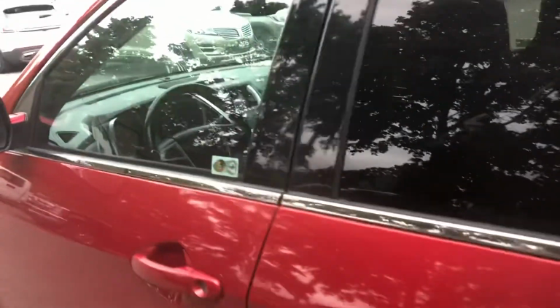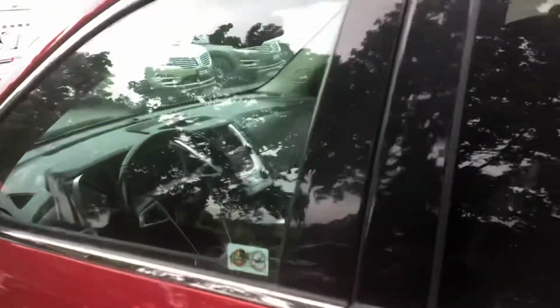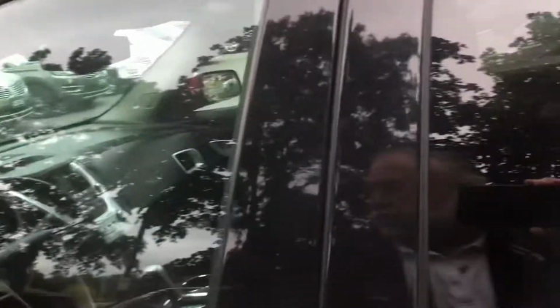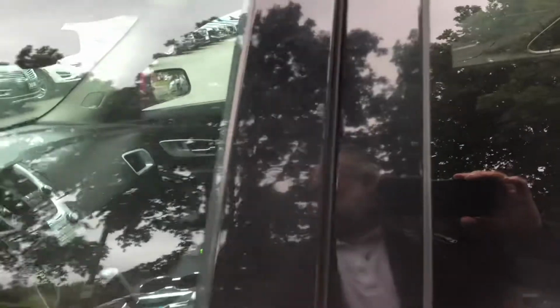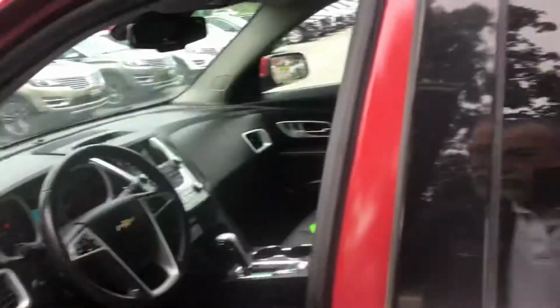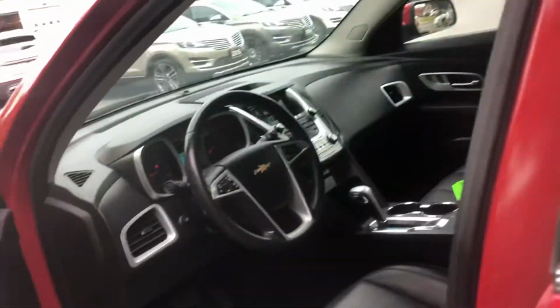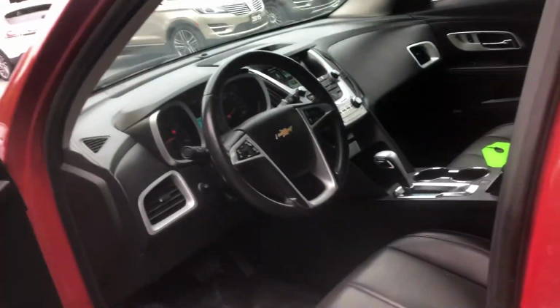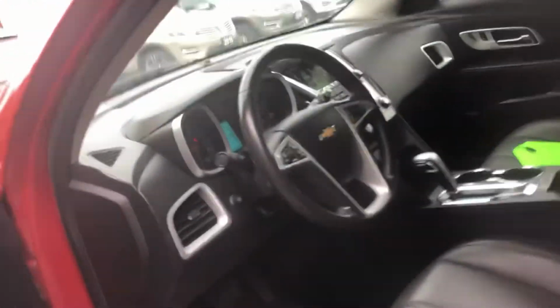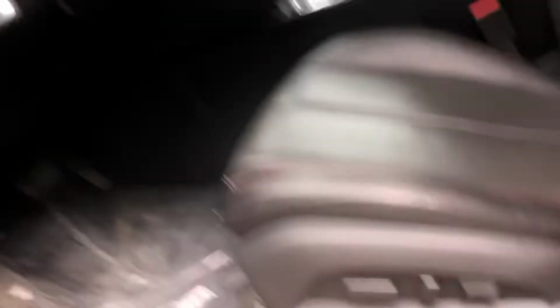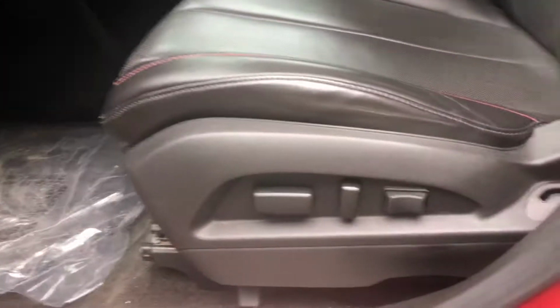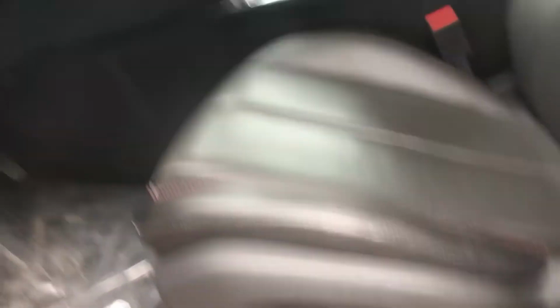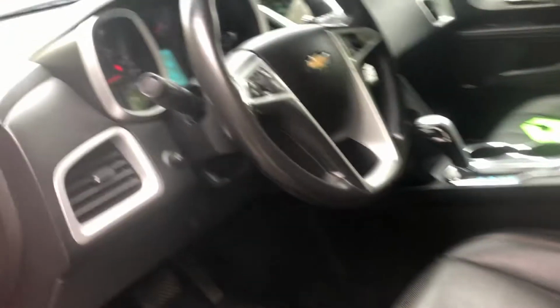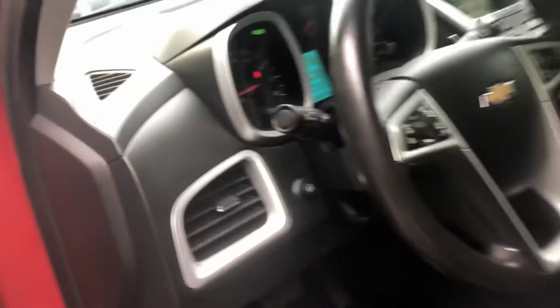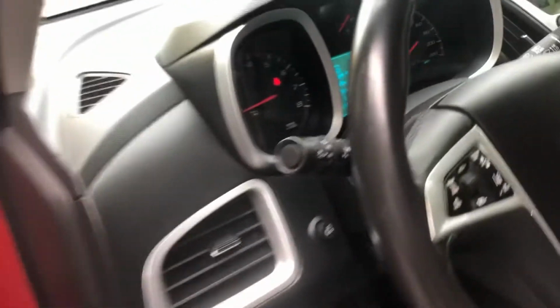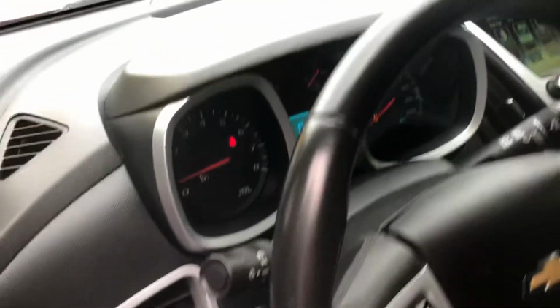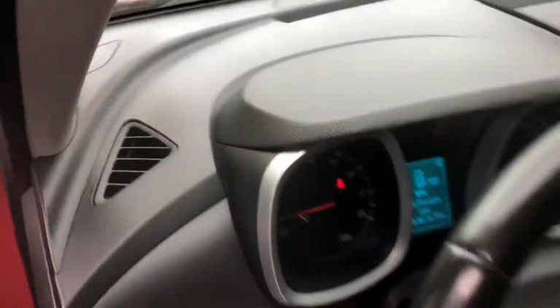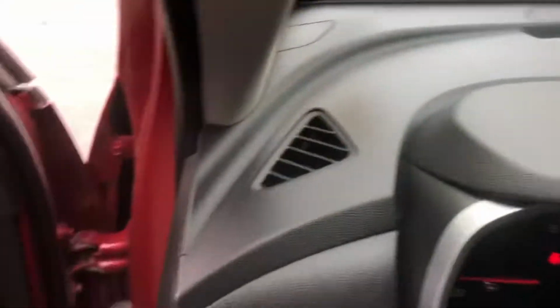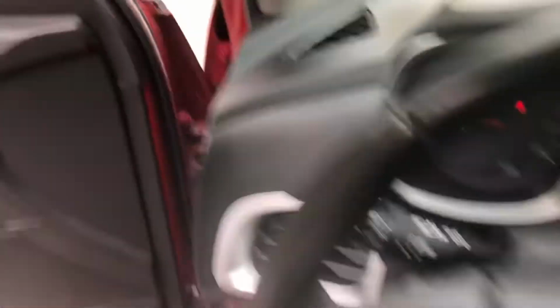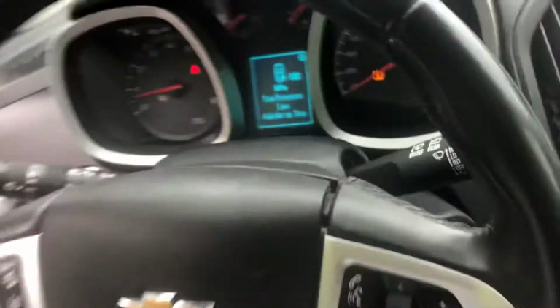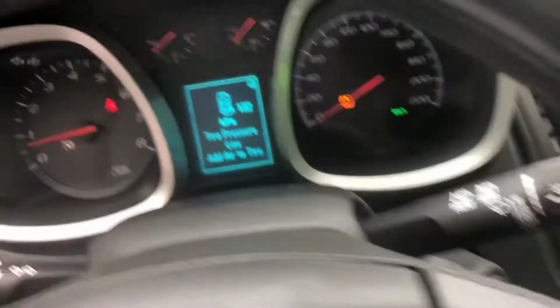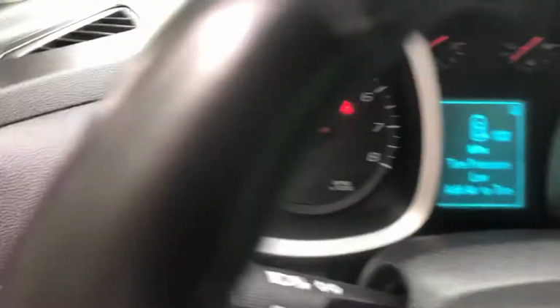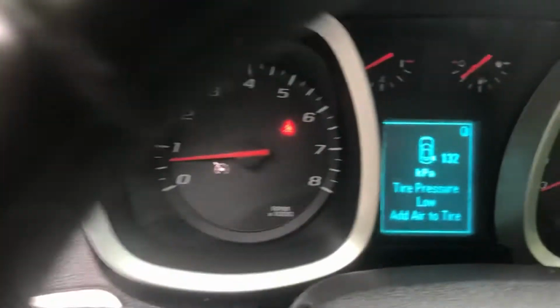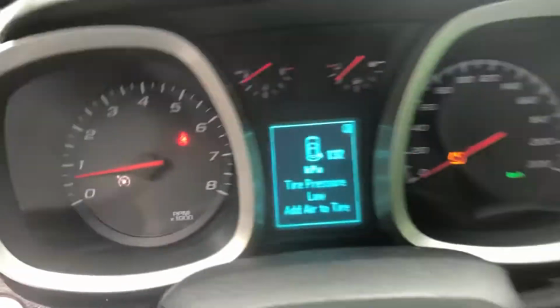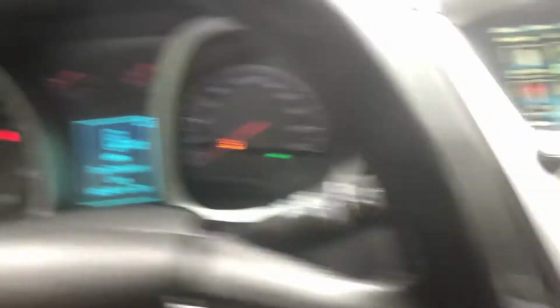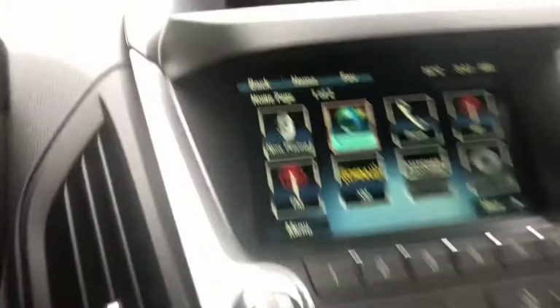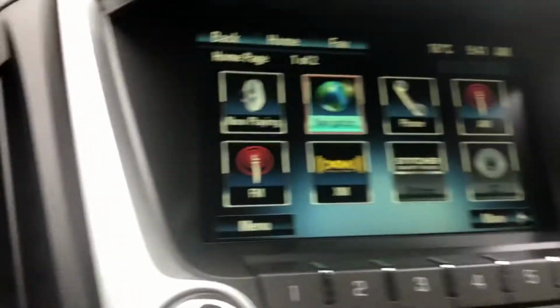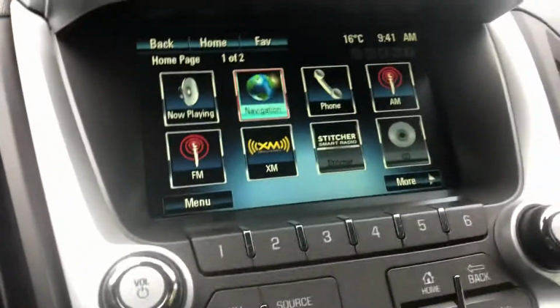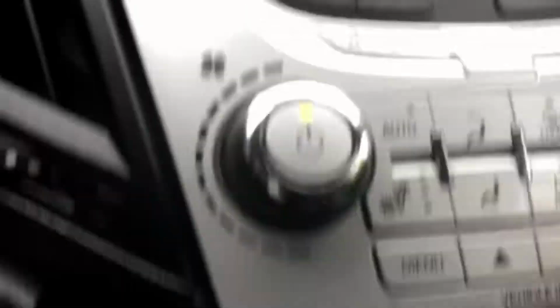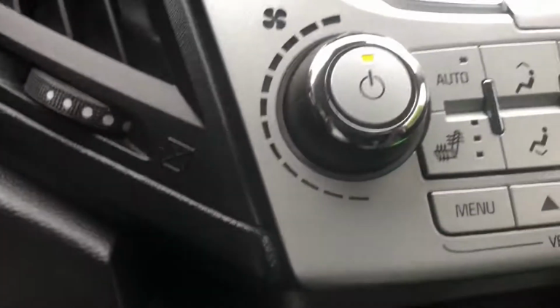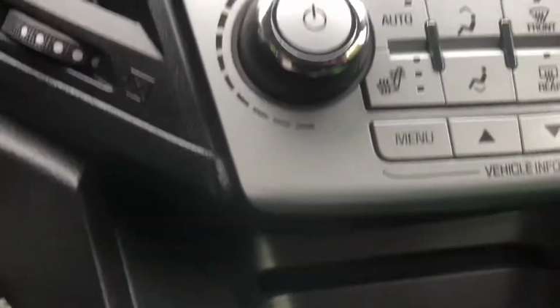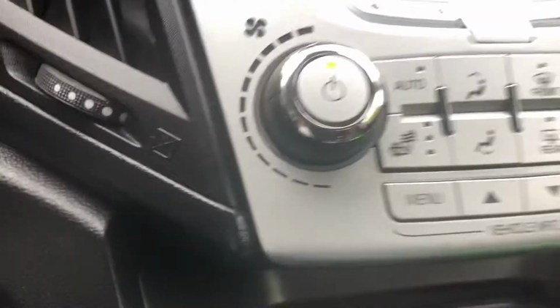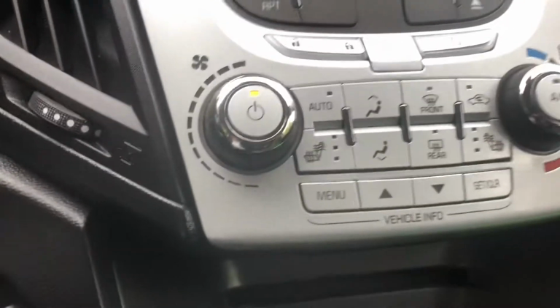Going into the front seats — you've got power seats, air, cruise, tilt, power windows, power locks. Got to put air in one of the tires. That's the full screen there, and there are your heated seats as well.